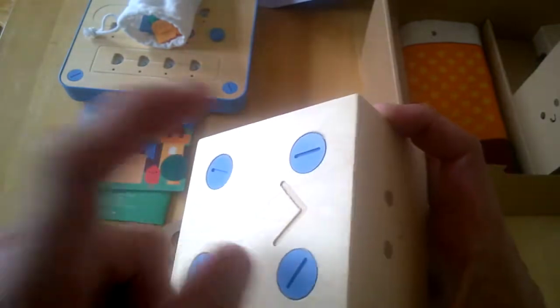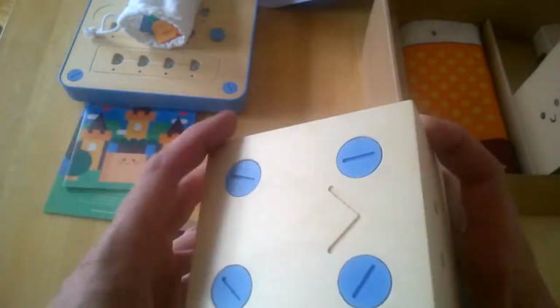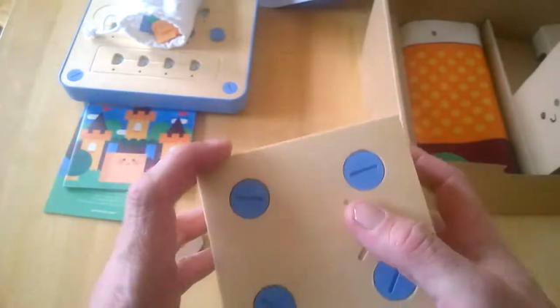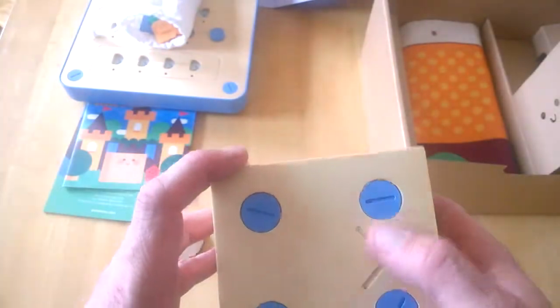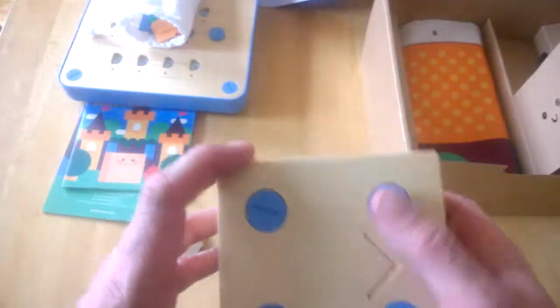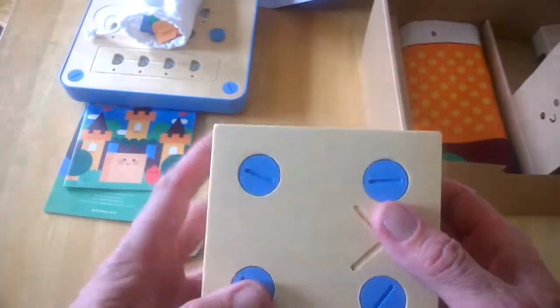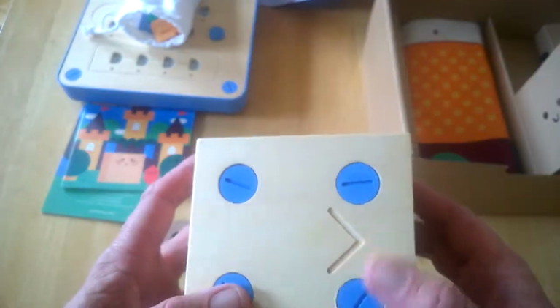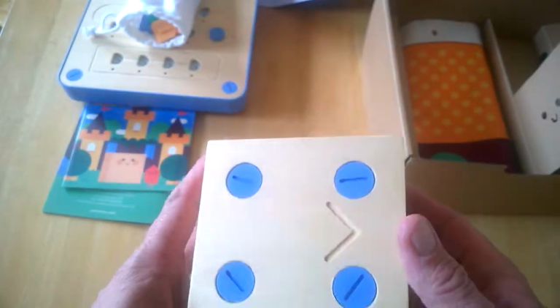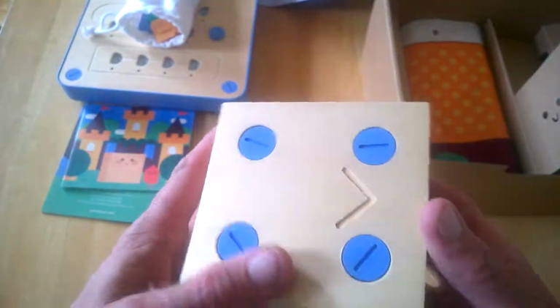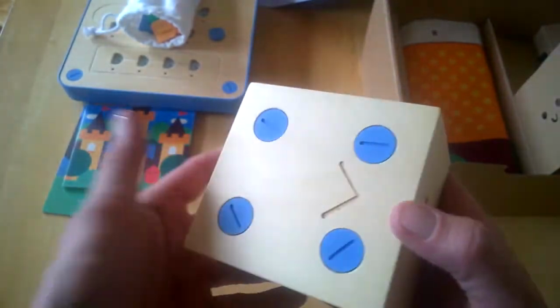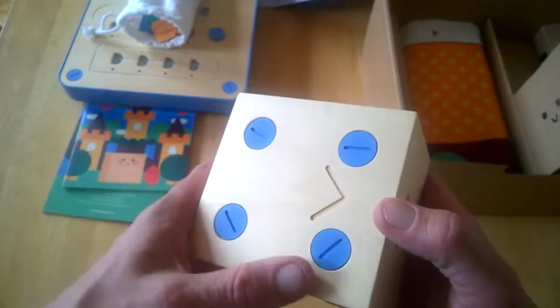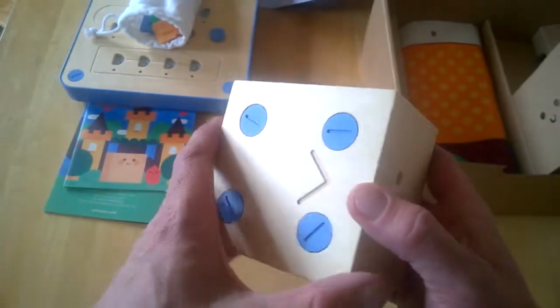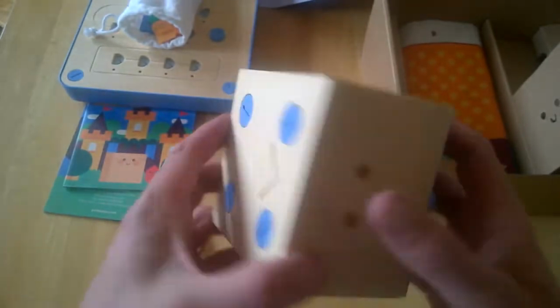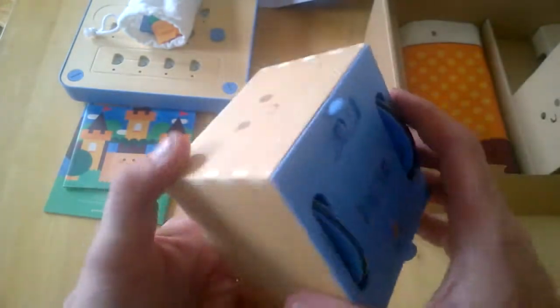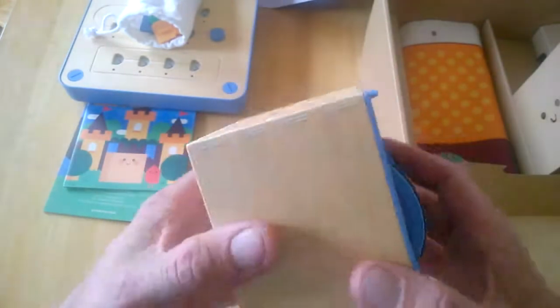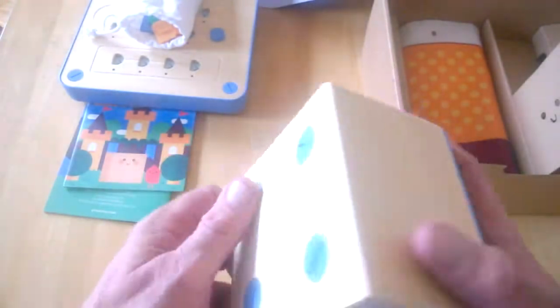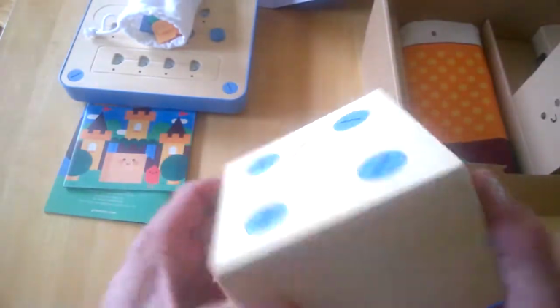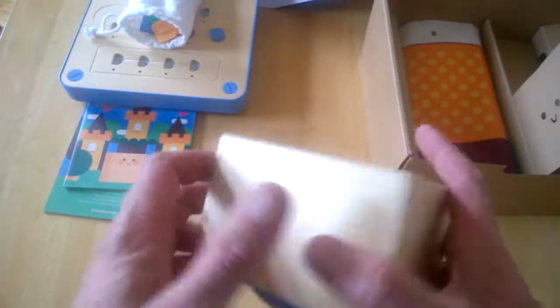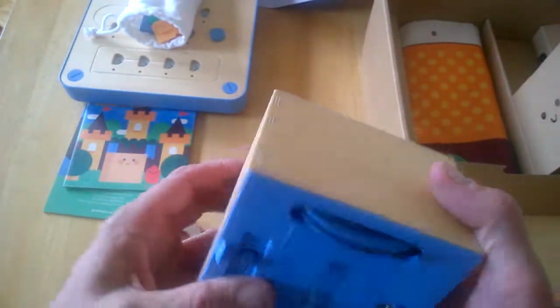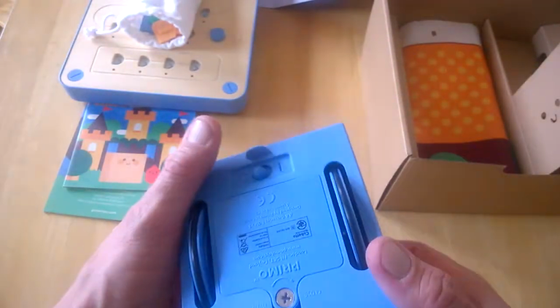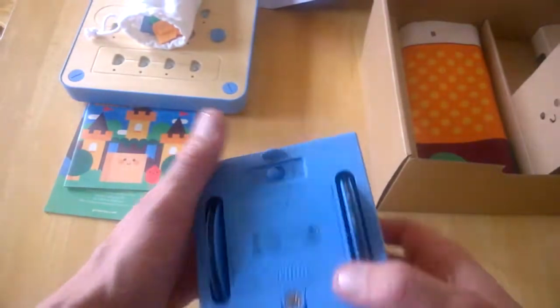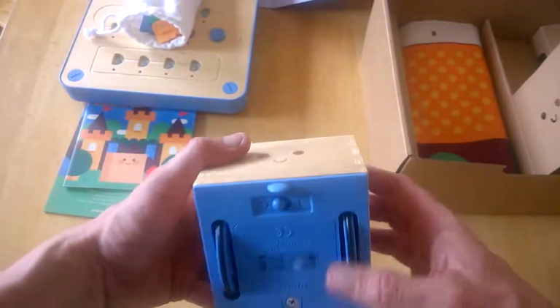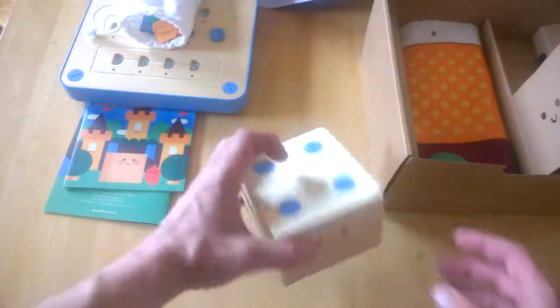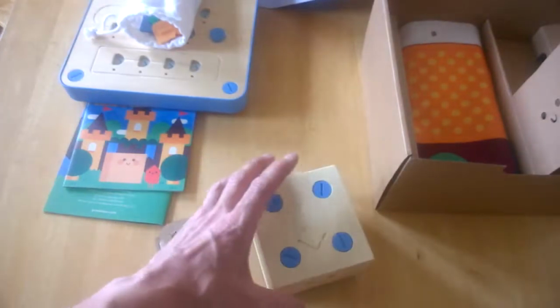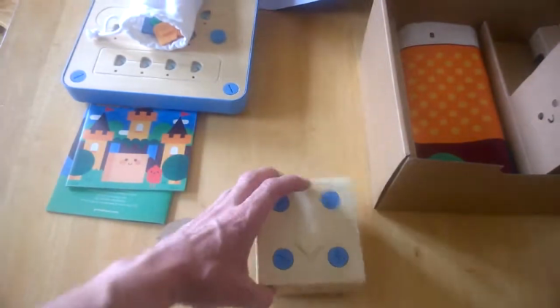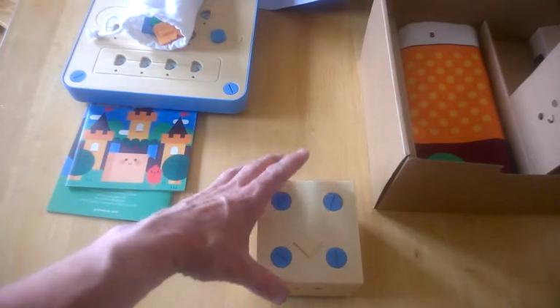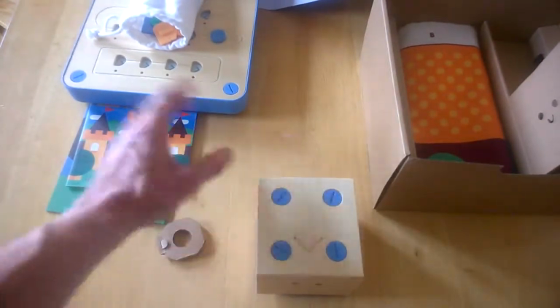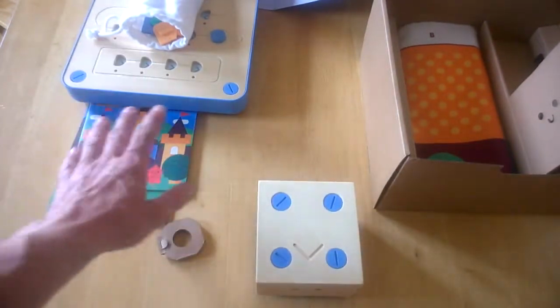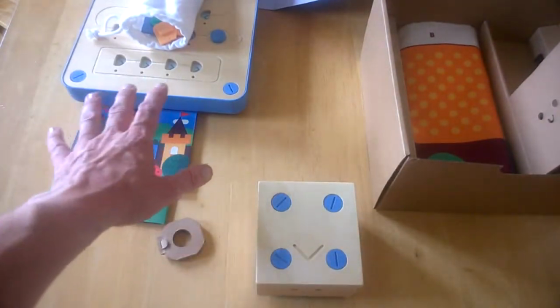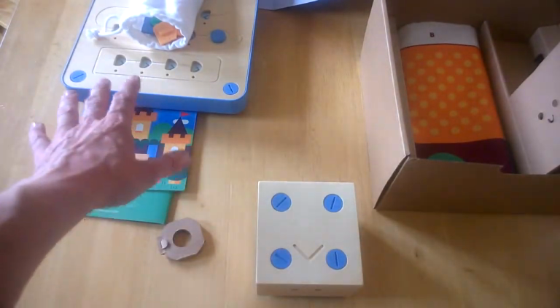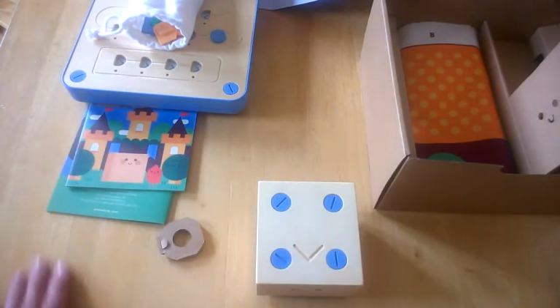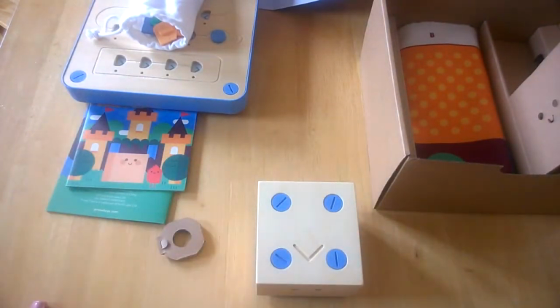You can see some more bits and pieces on top, which we'll talk about when we do the full review. So it sits on two wheels and you program it with the blocks.